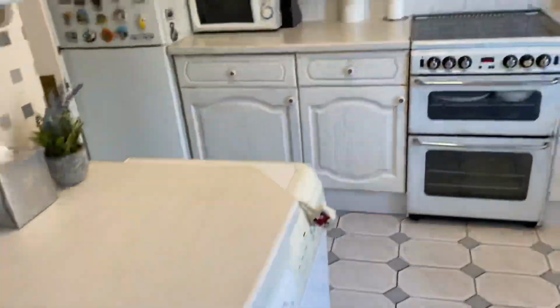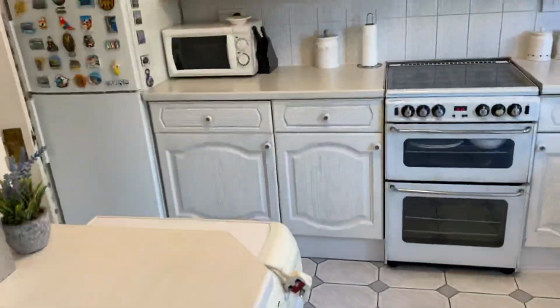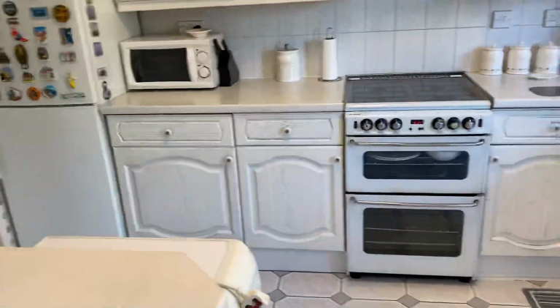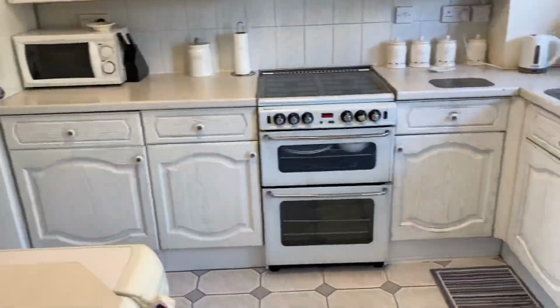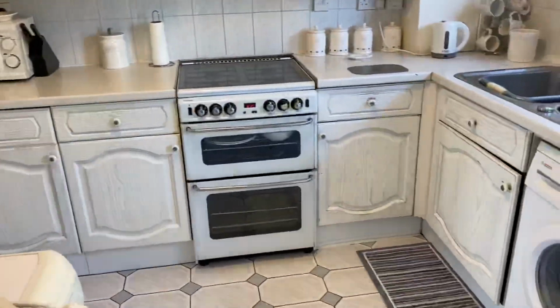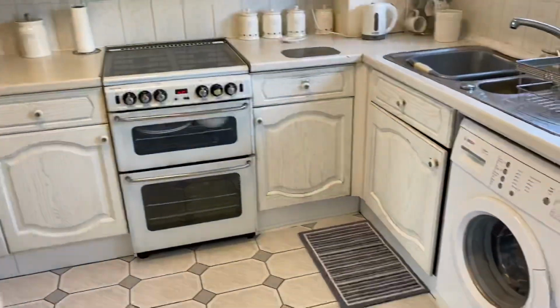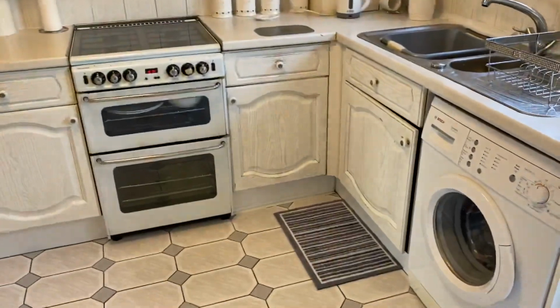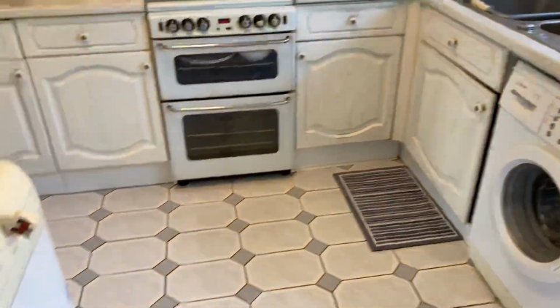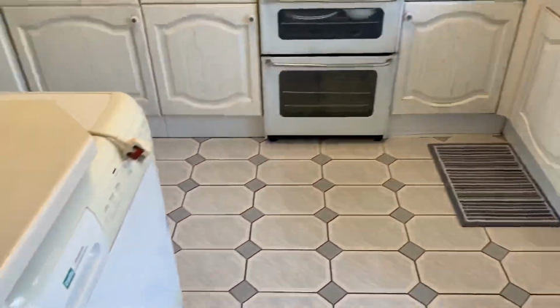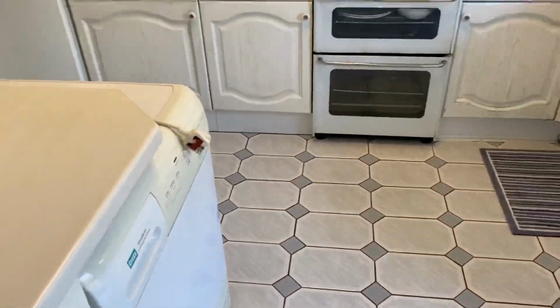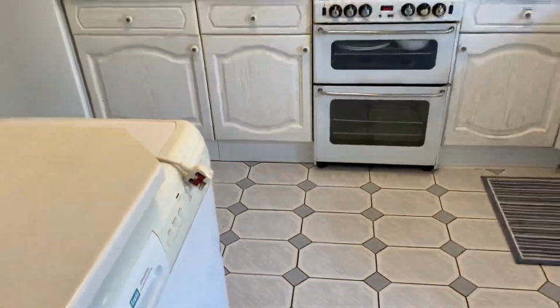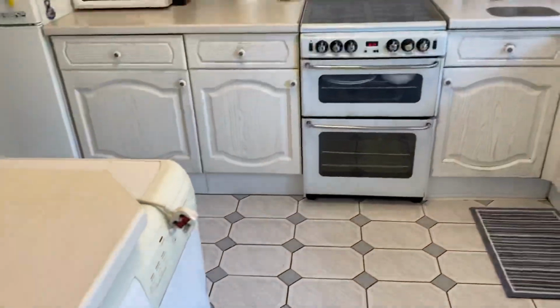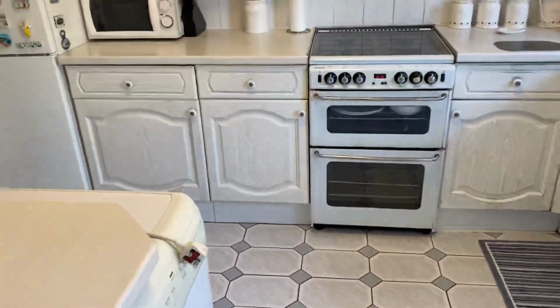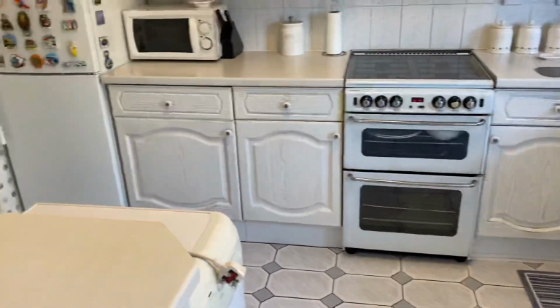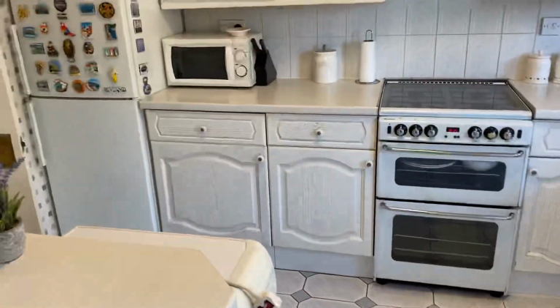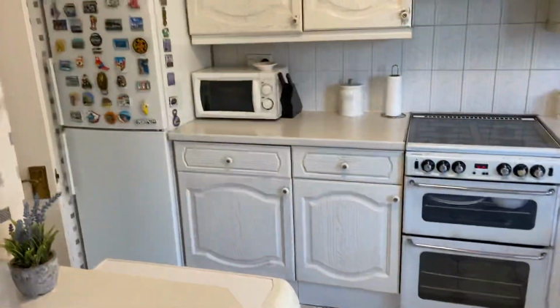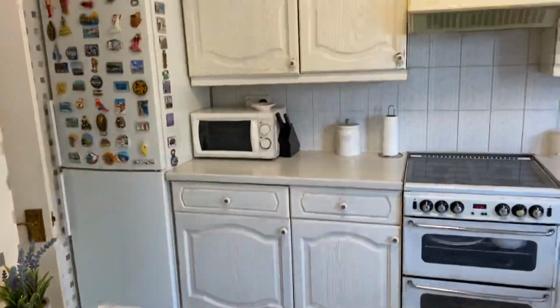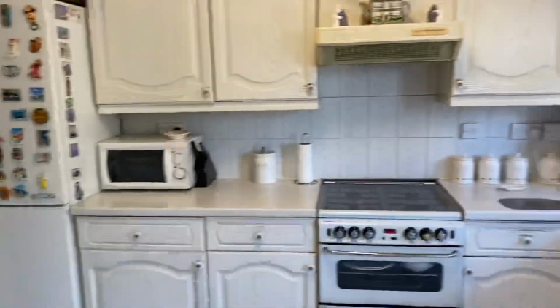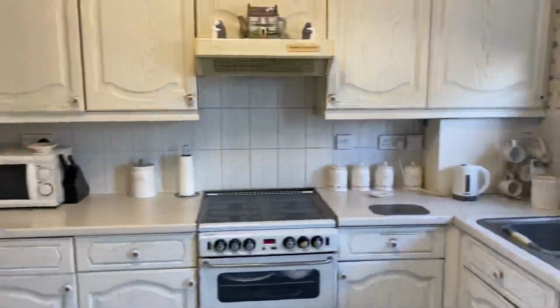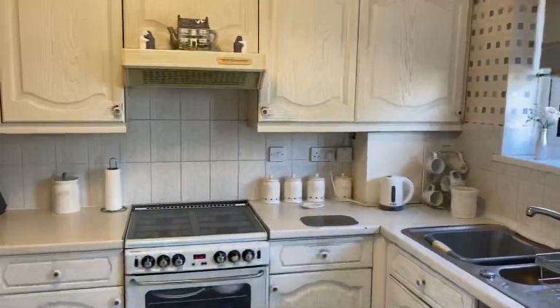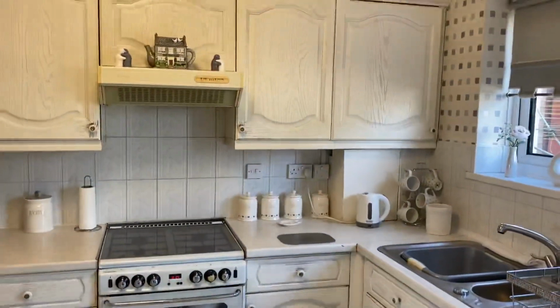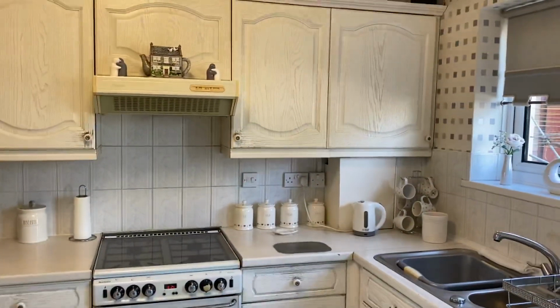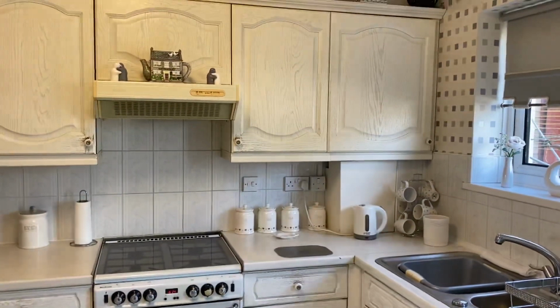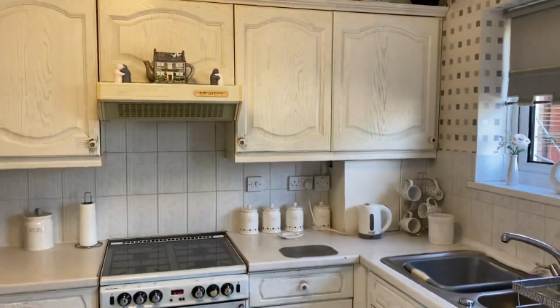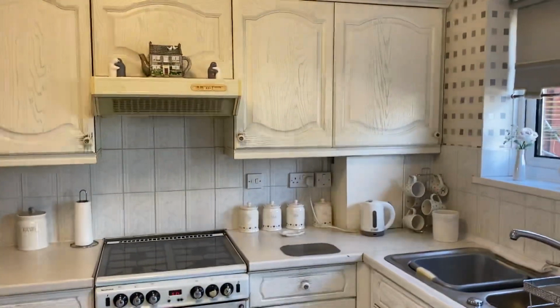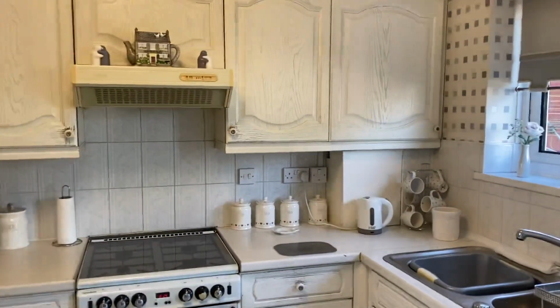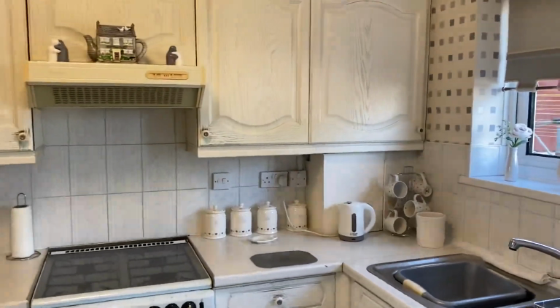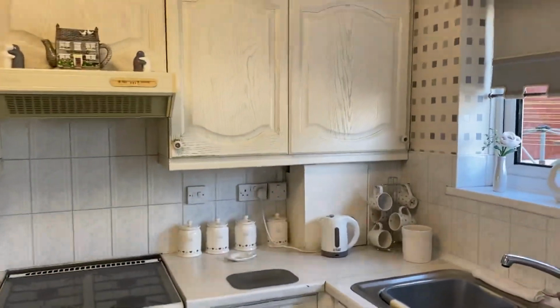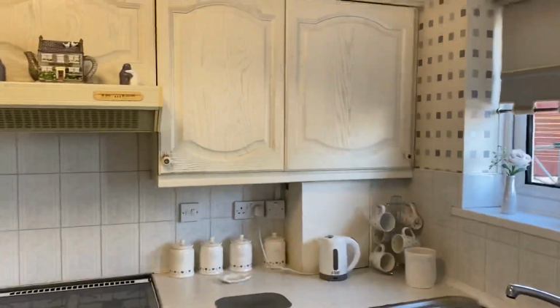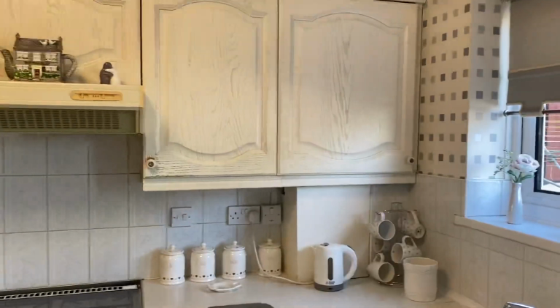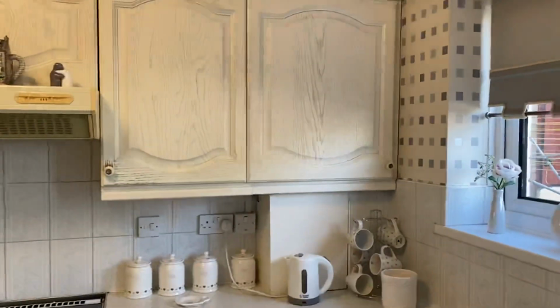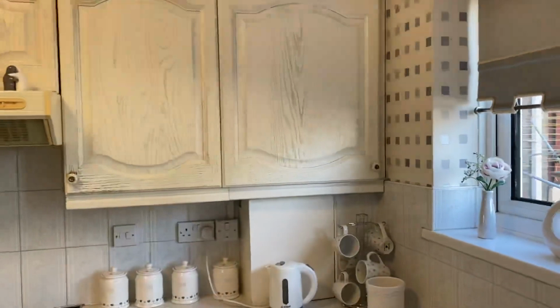So fully fitted kitchen here, with space for a washing machine, tumble dryer, slot-in gas cooker and fridge freezer. The gas boiler is situated within that wall cabinet there and was replaced in December 2019.